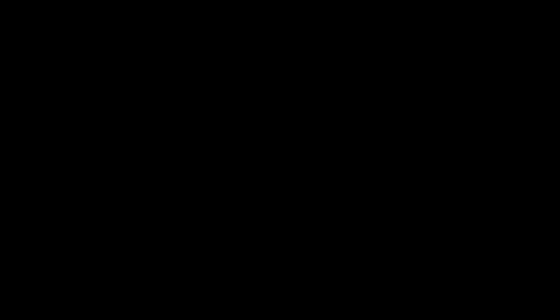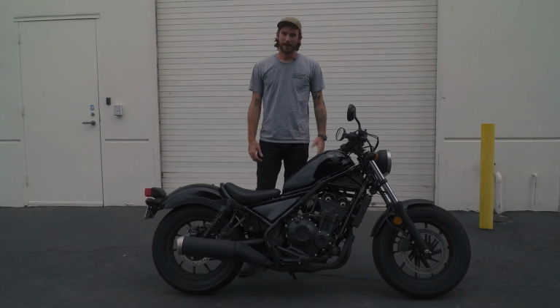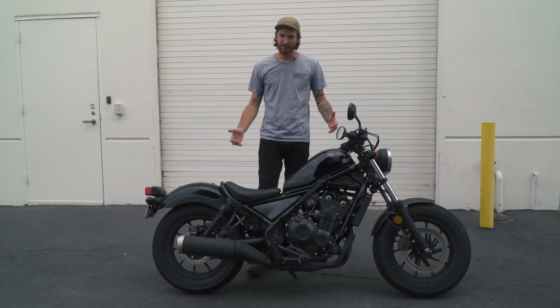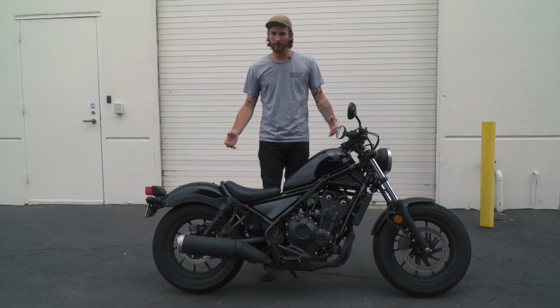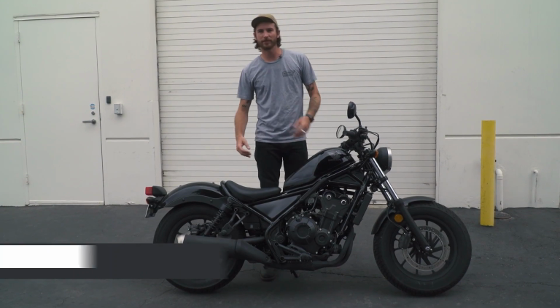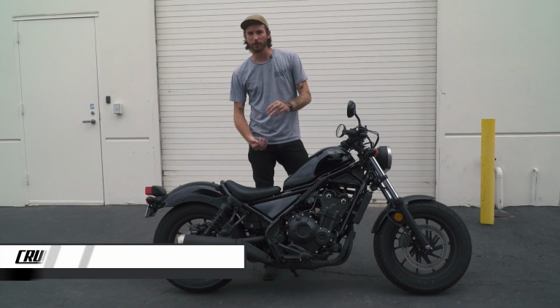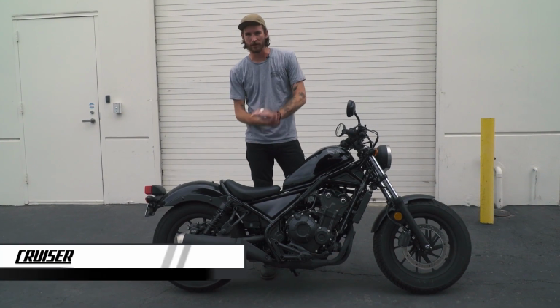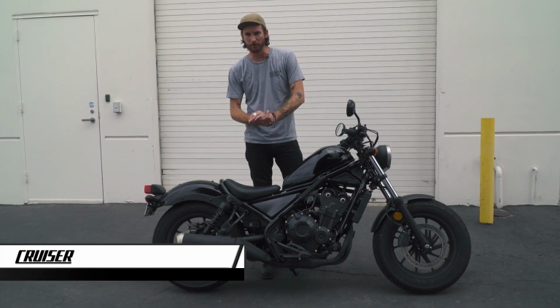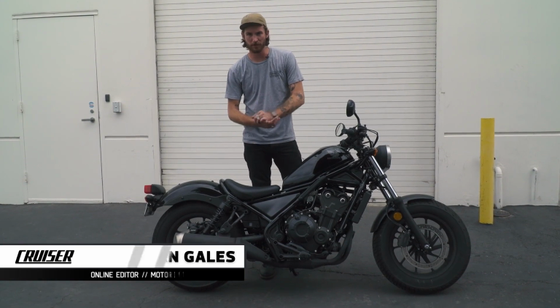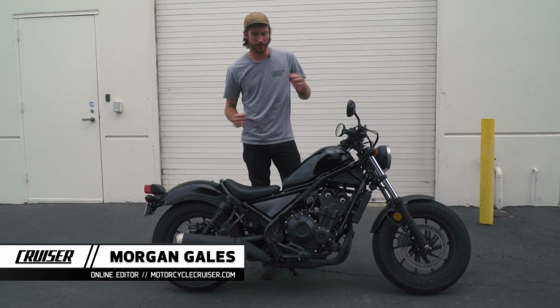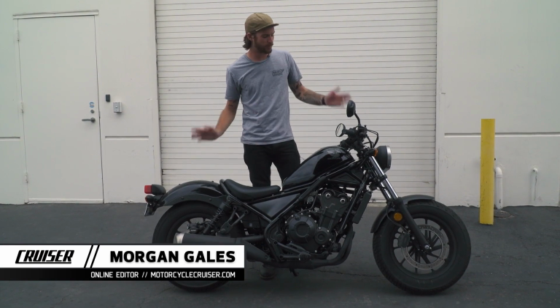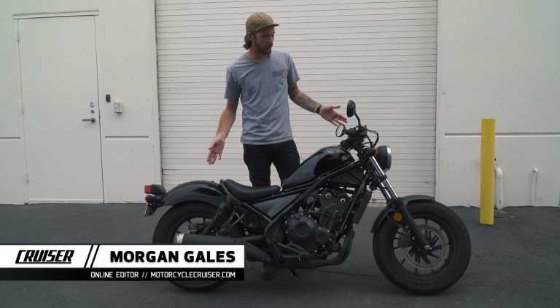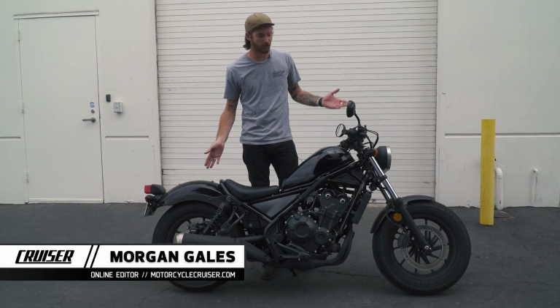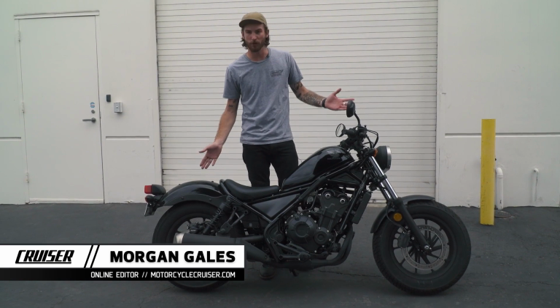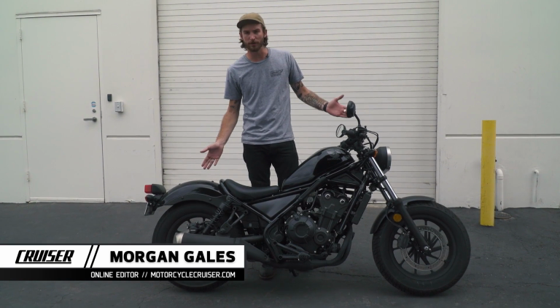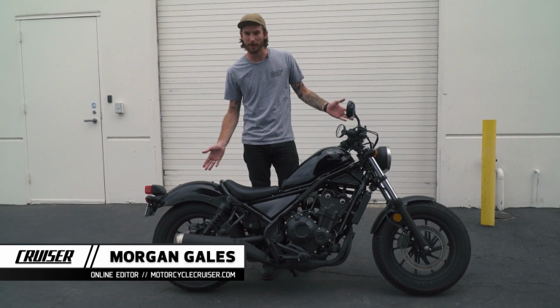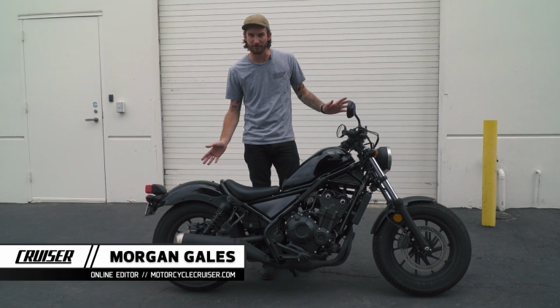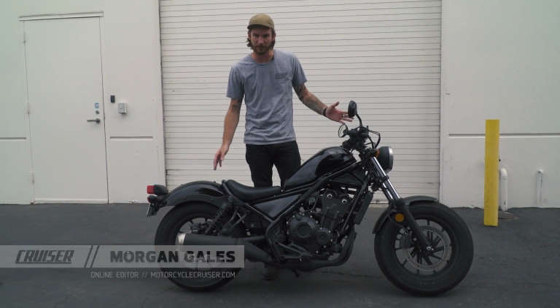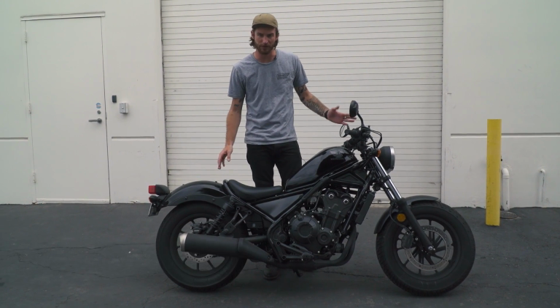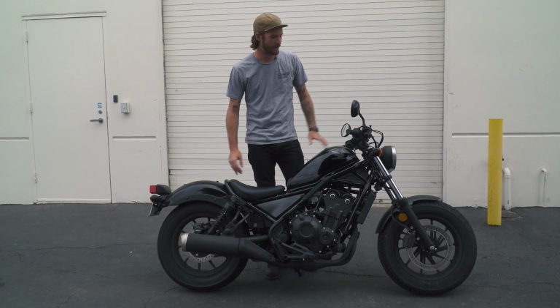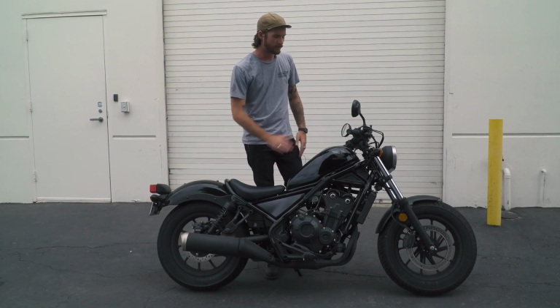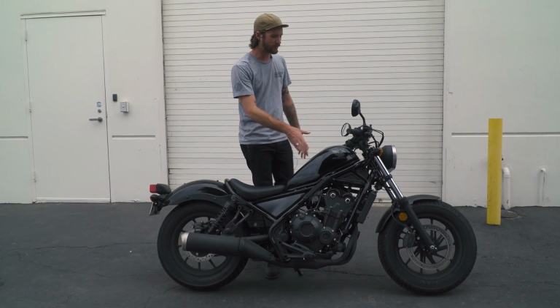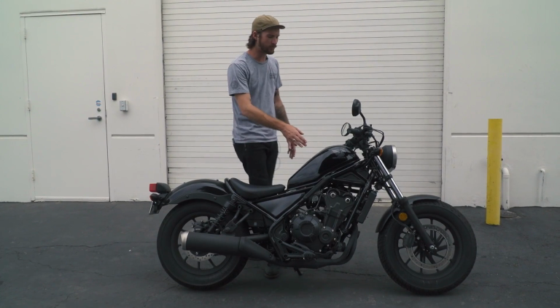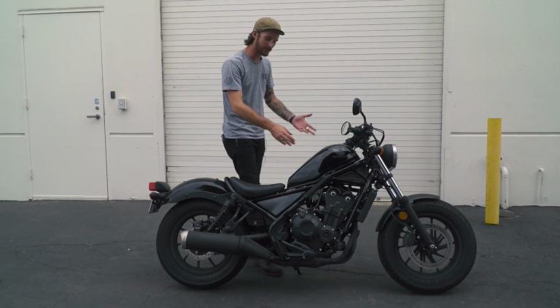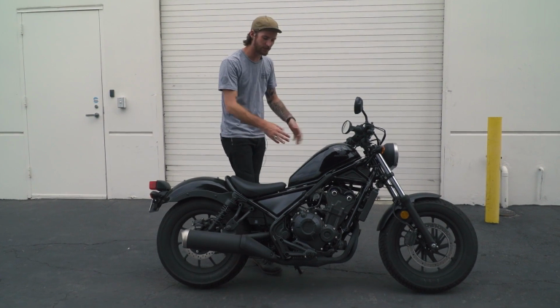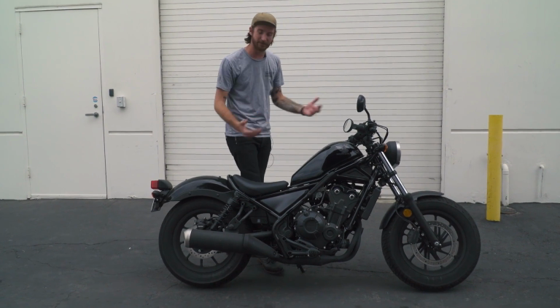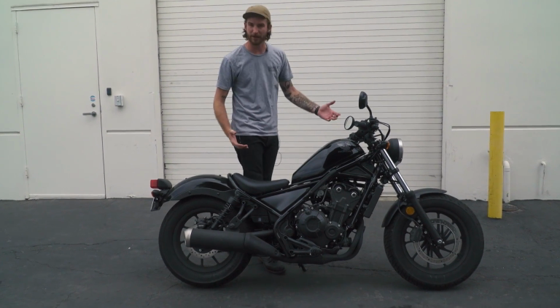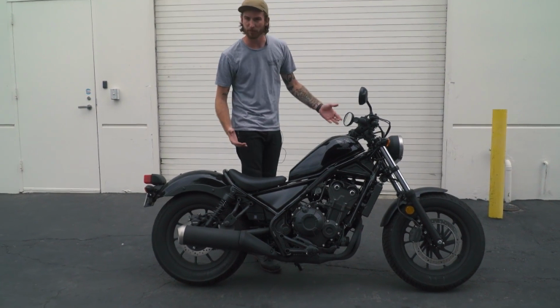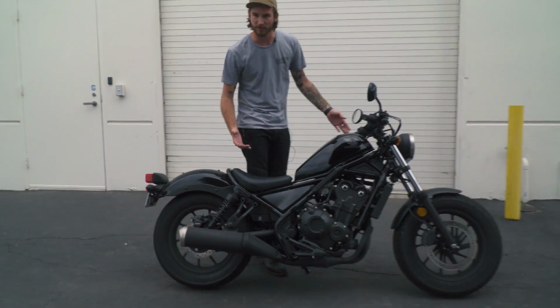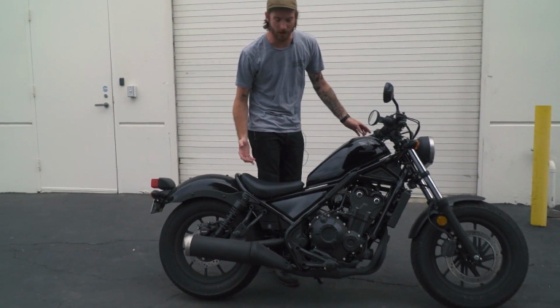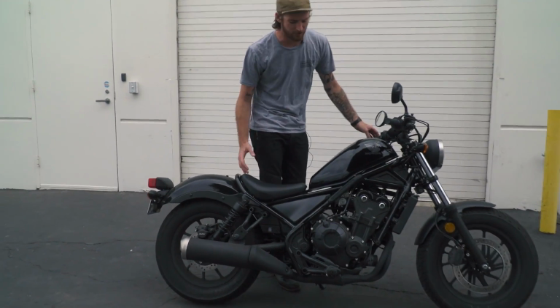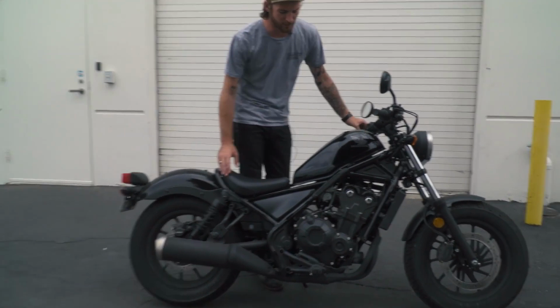Hey guys, Morgan Gales here with Motorcycle Cruiser. We're here with the all-new Honda Rebel 500. This is the two-cylinder, a little bit bigger displacement of the Honda Rebels.